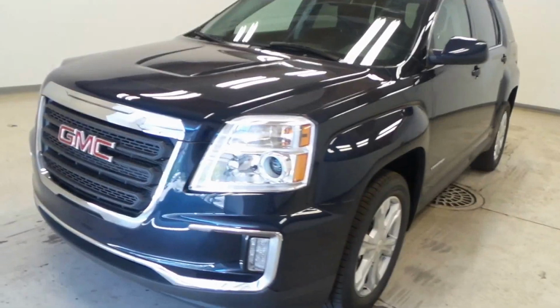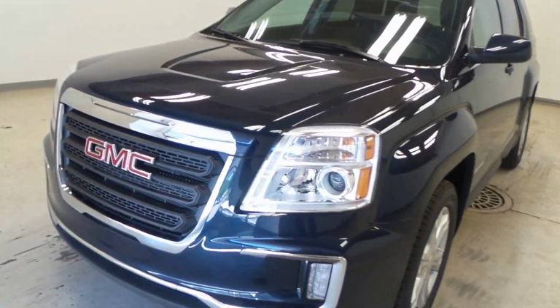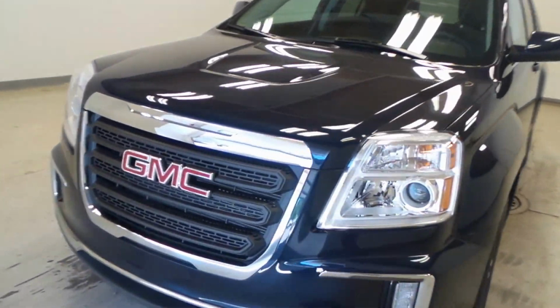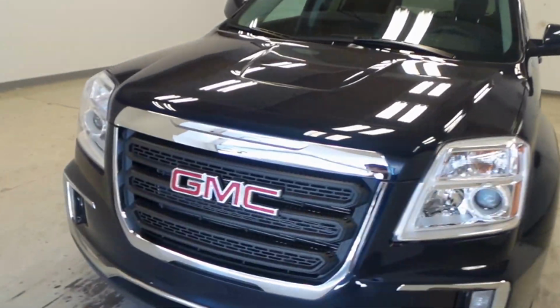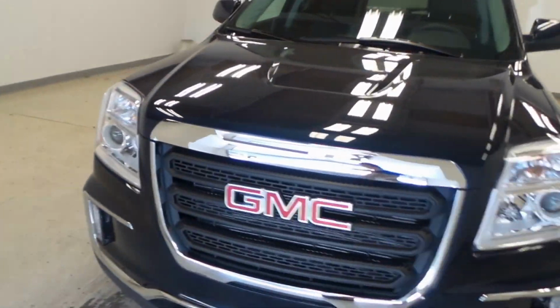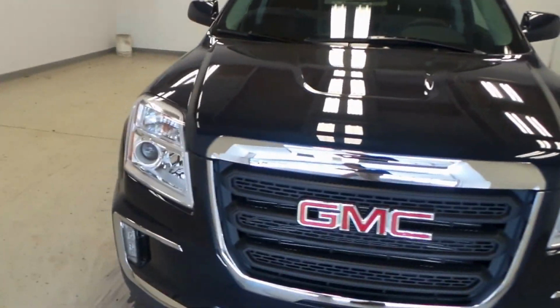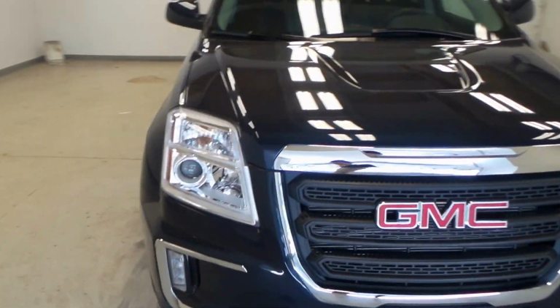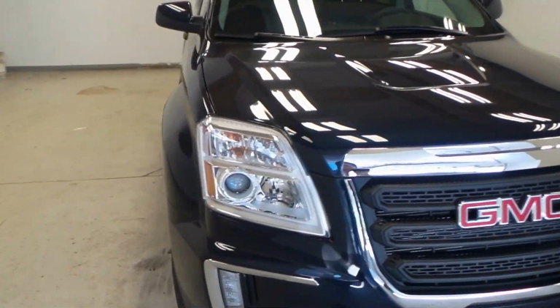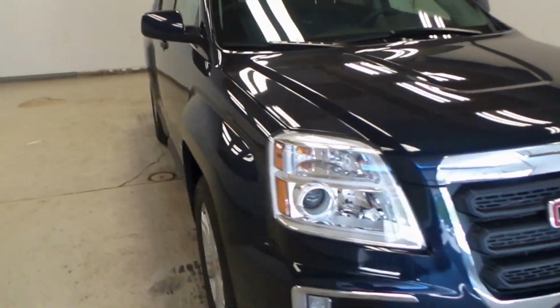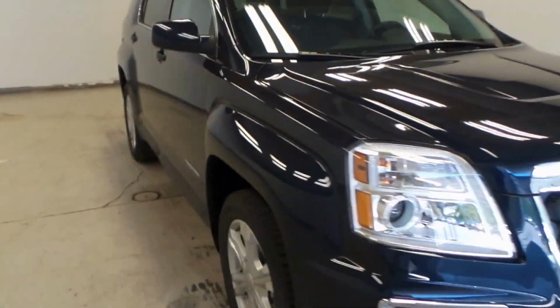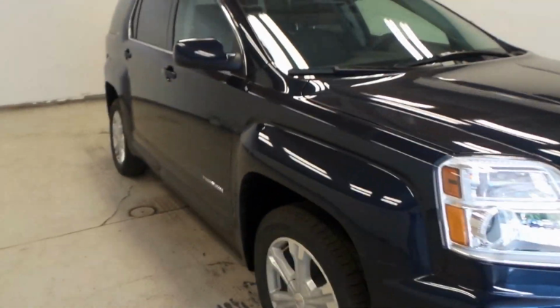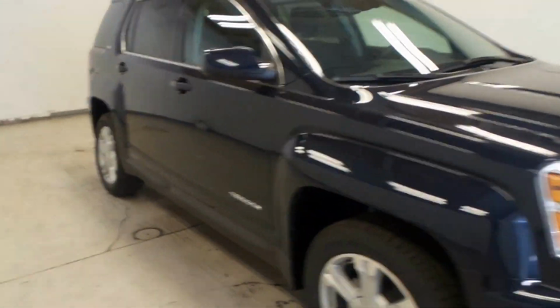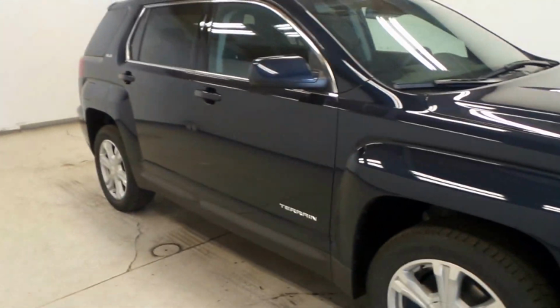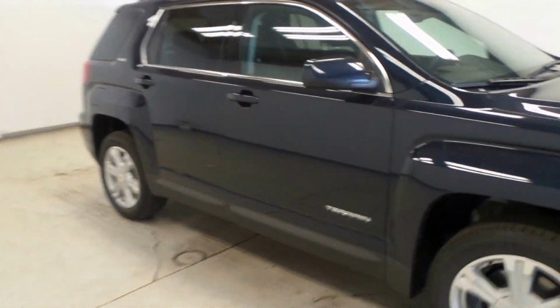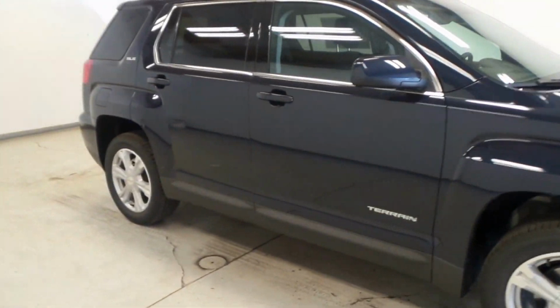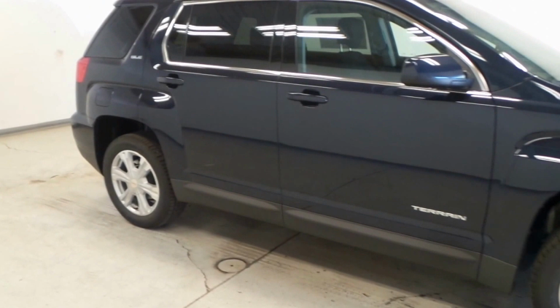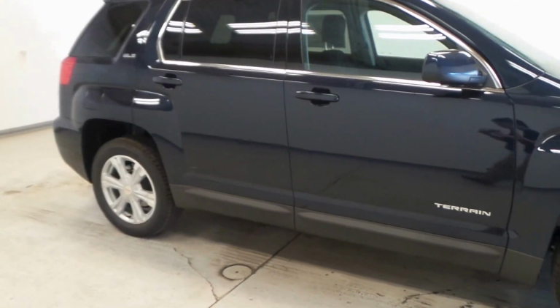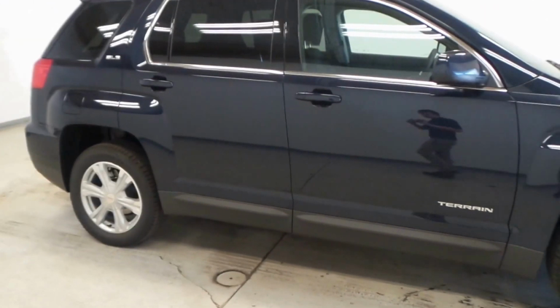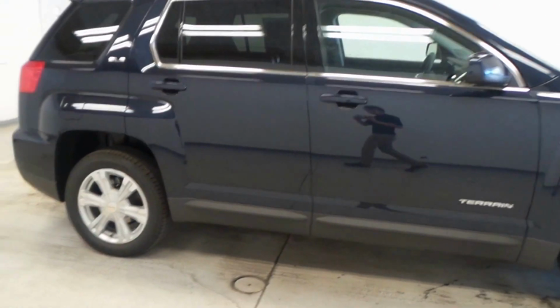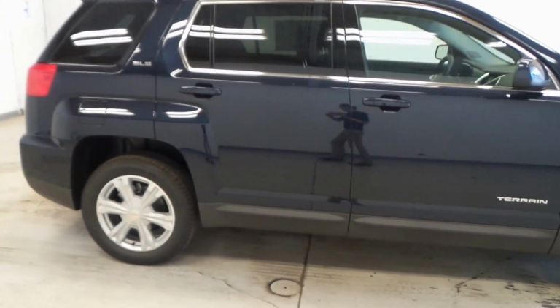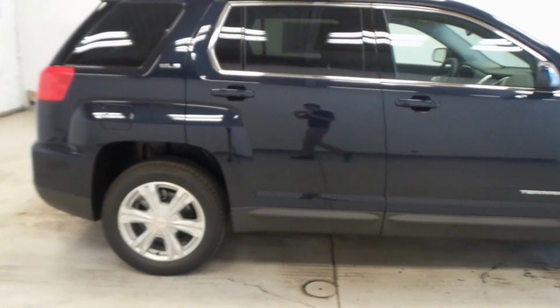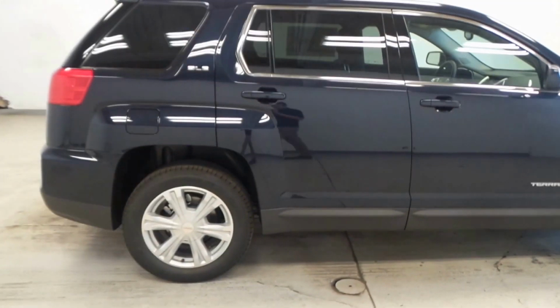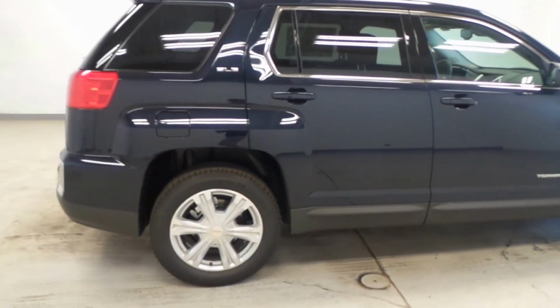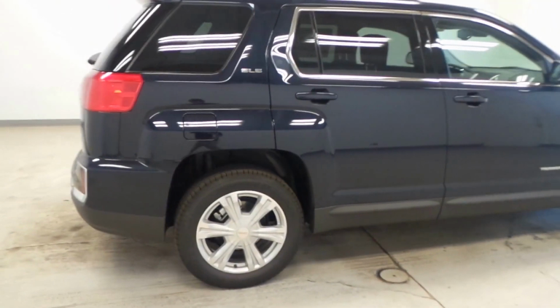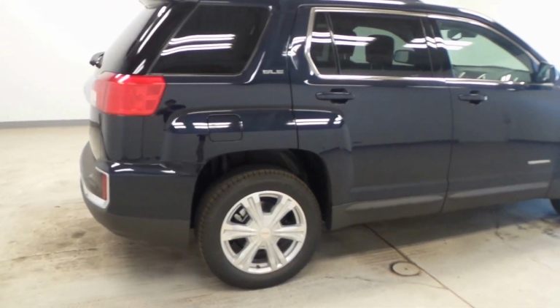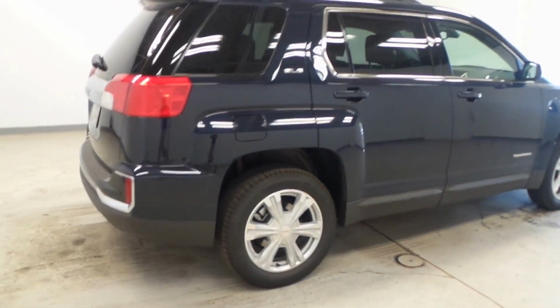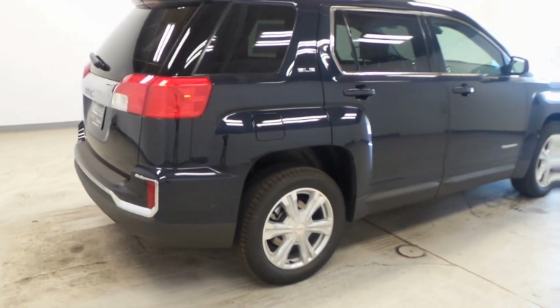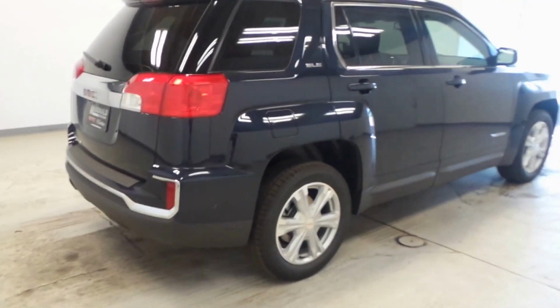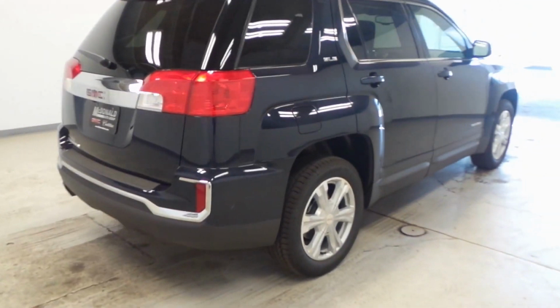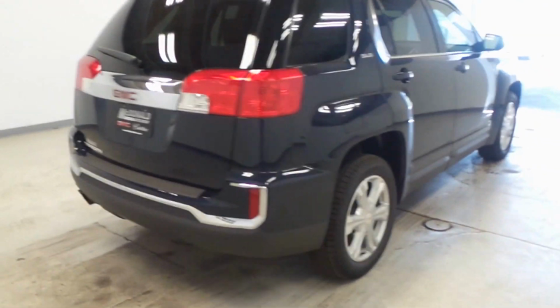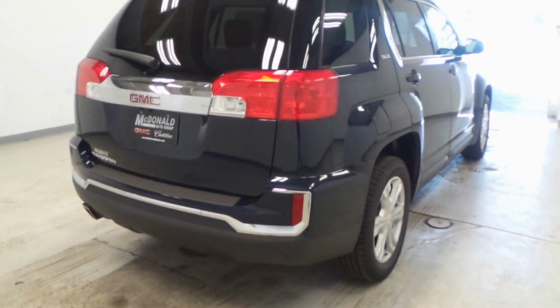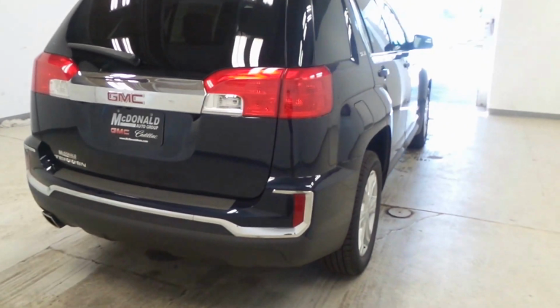What we have here is a 2017 GMC Terrain SLE2 model, so it has tons of features. It's in a nice blue color, a little navy blue — it looks really nice.